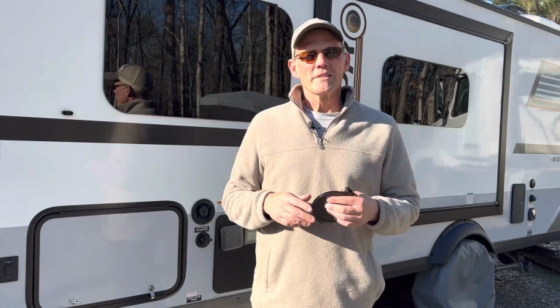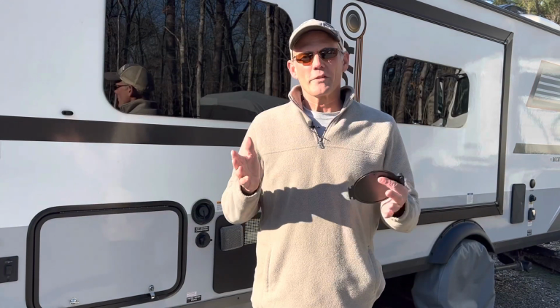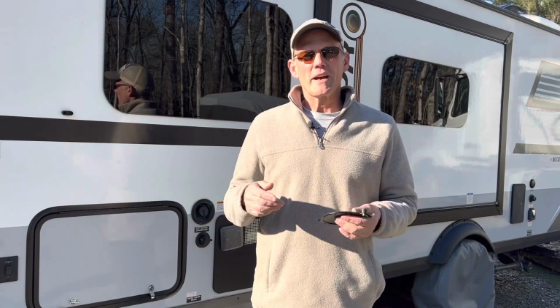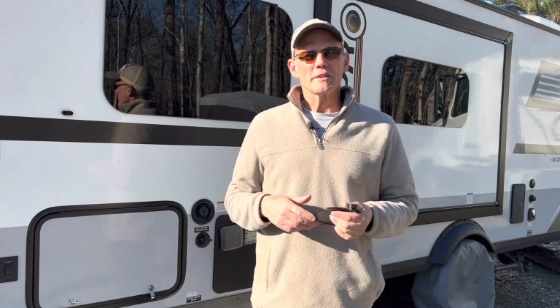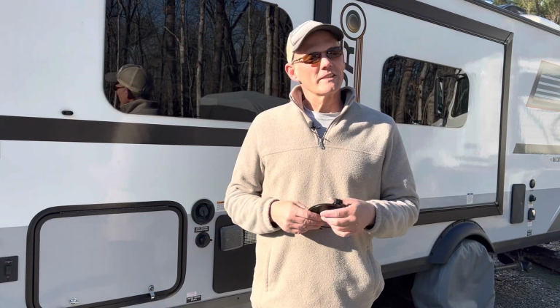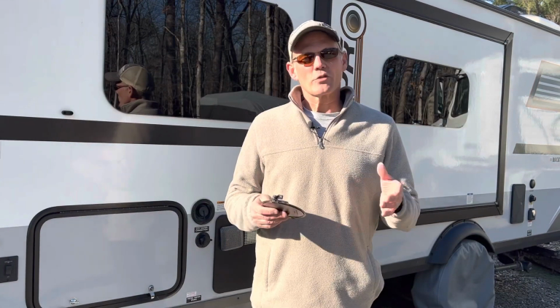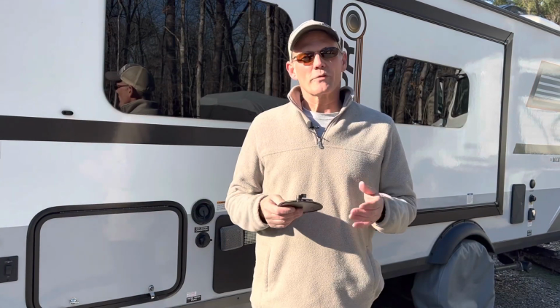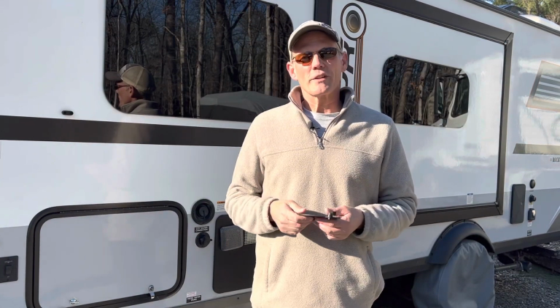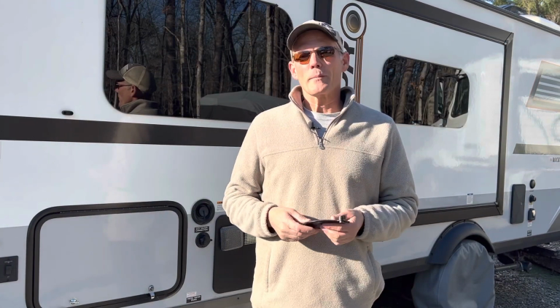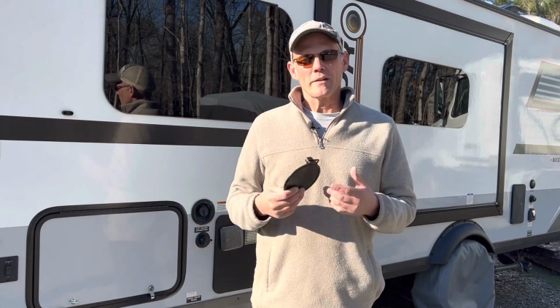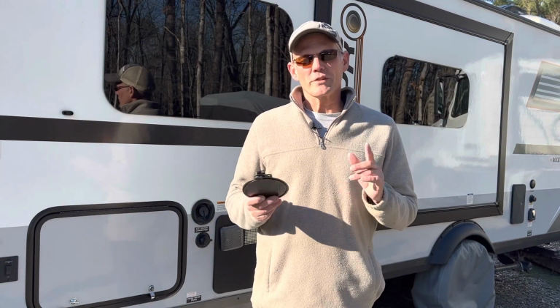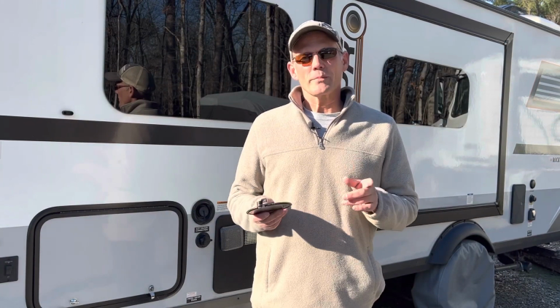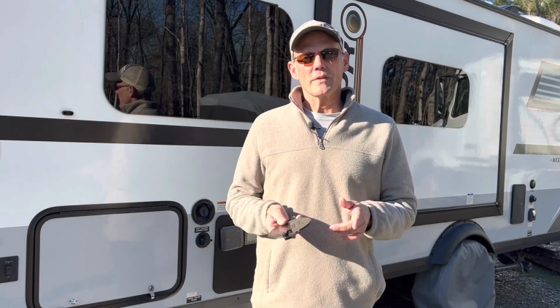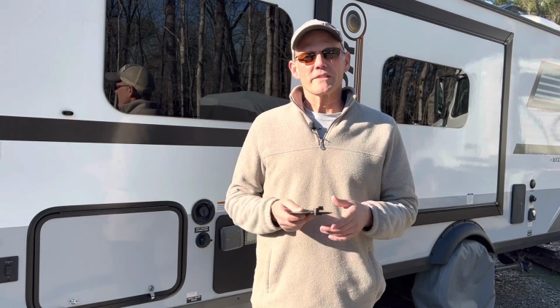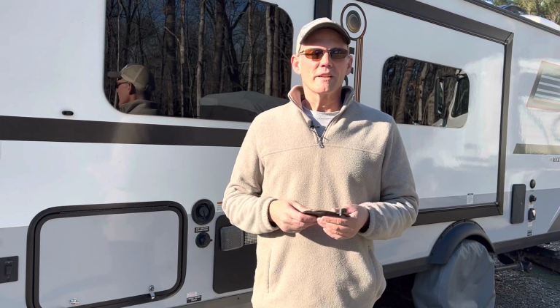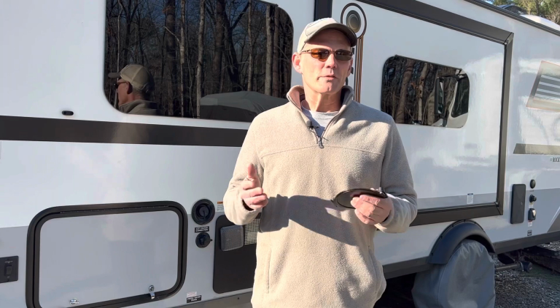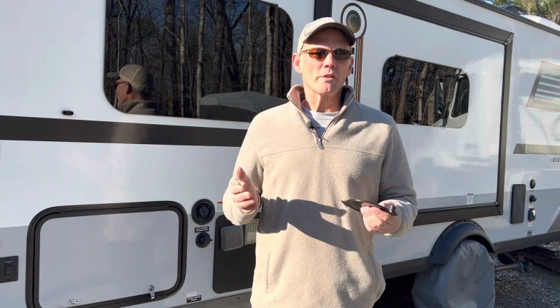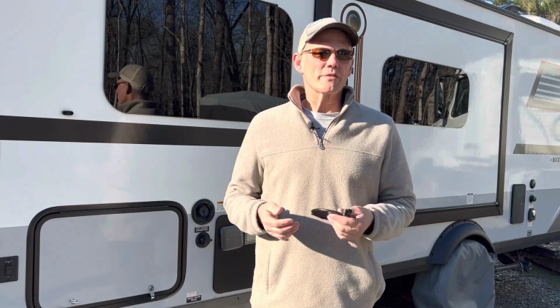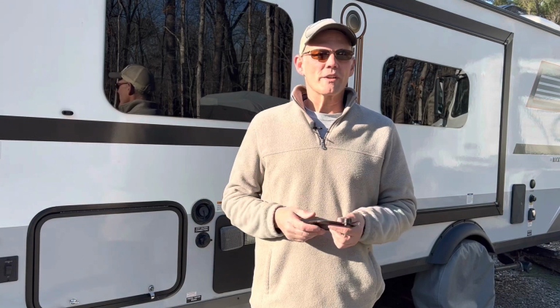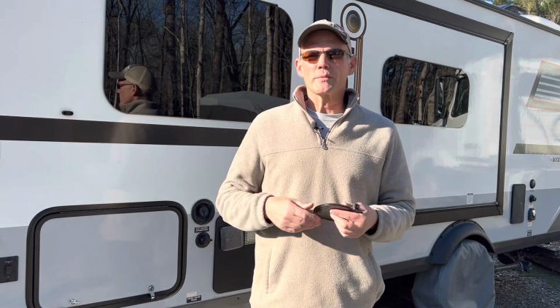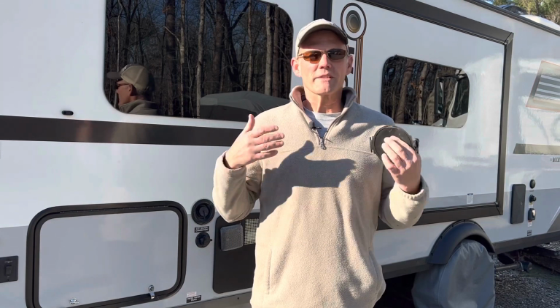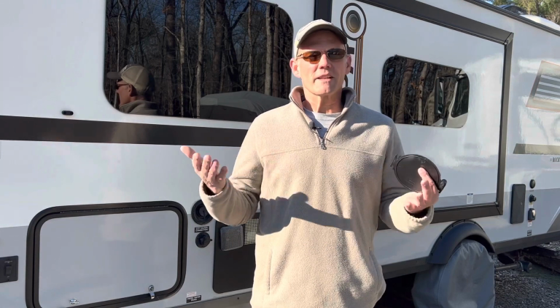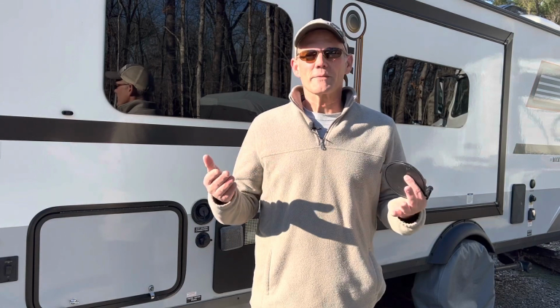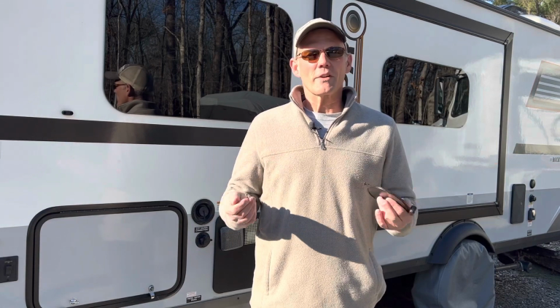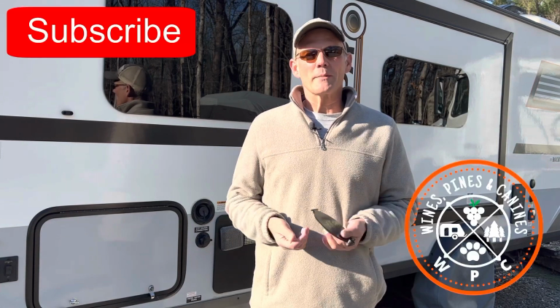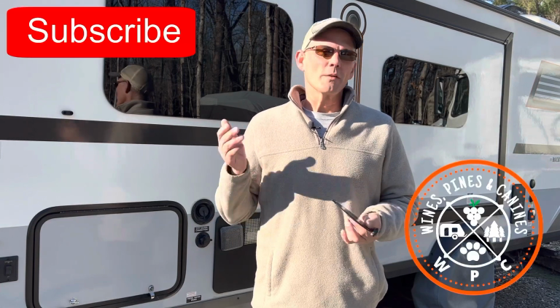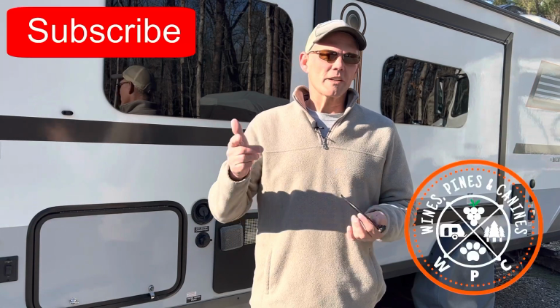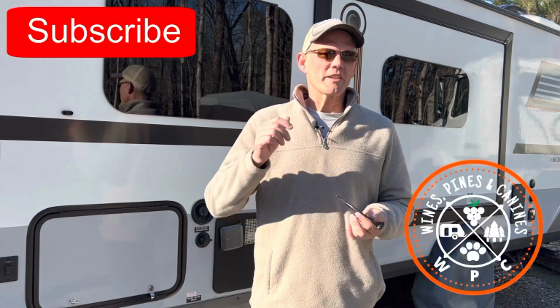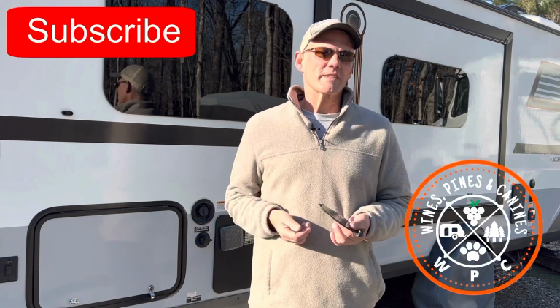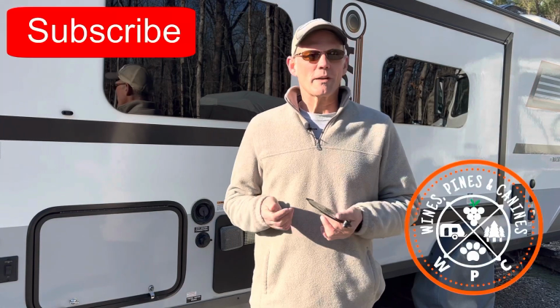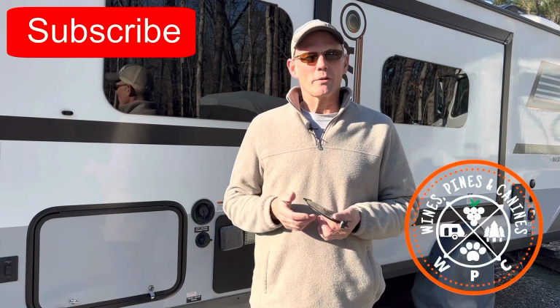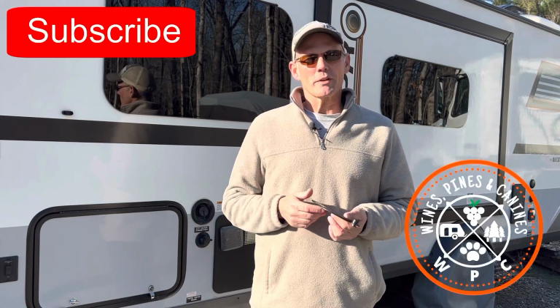So there you have it — a short video about a really simple fix. If you enjoyed this video, please like and subscribe. We'll catch you next time. Have a great week.